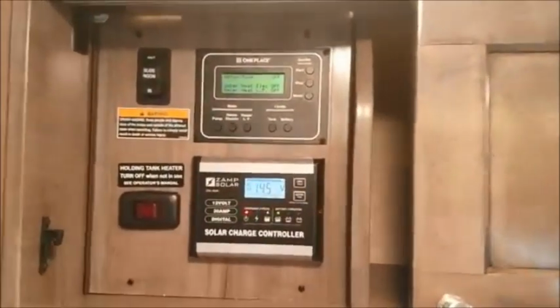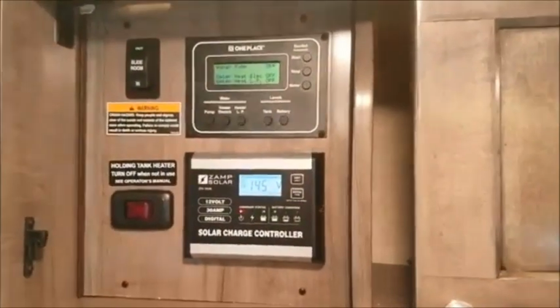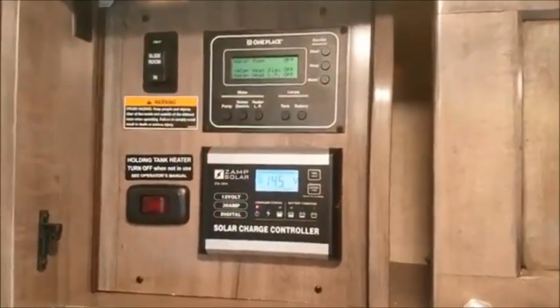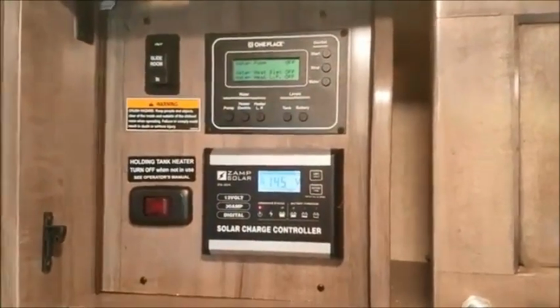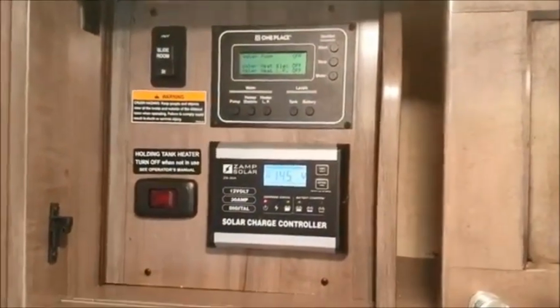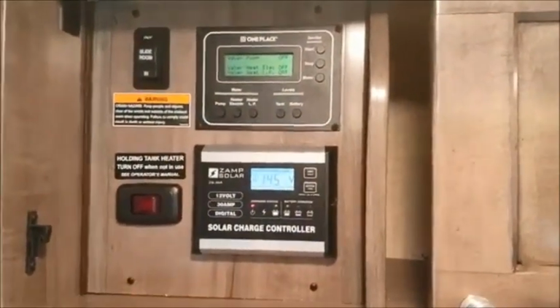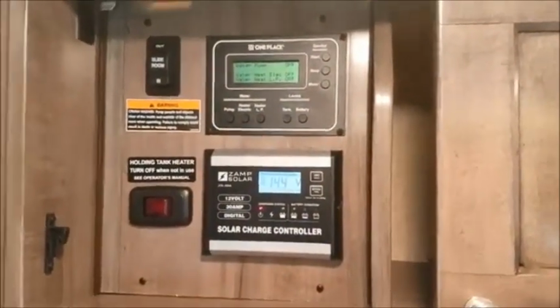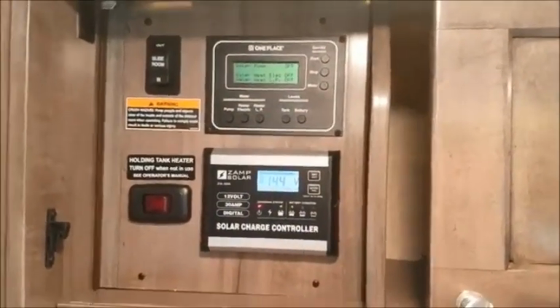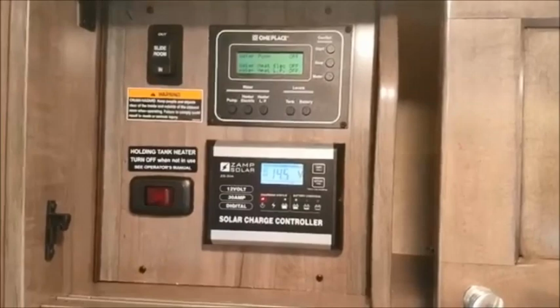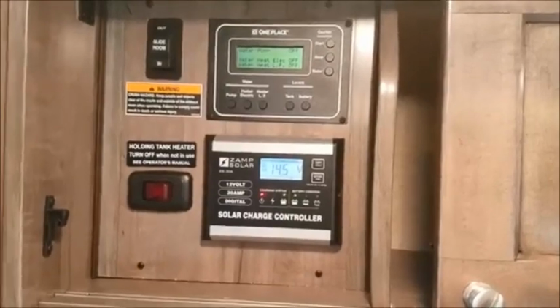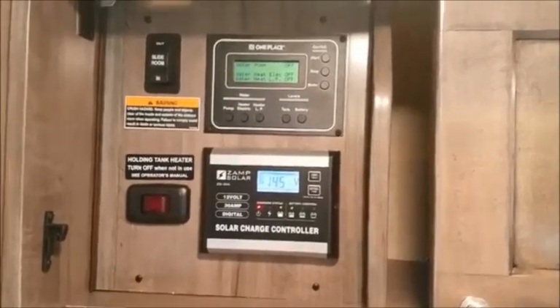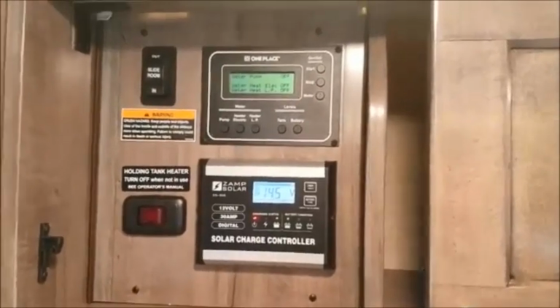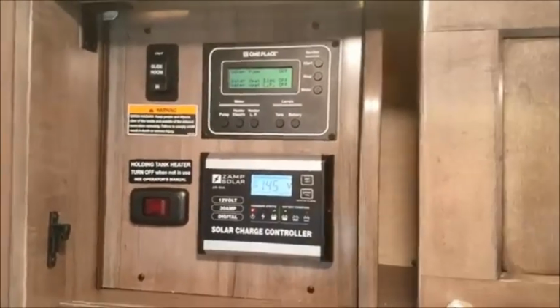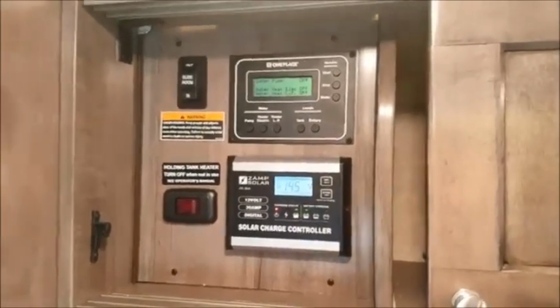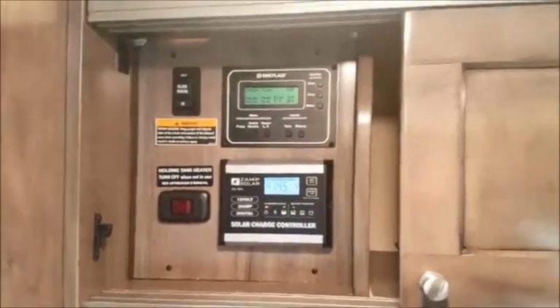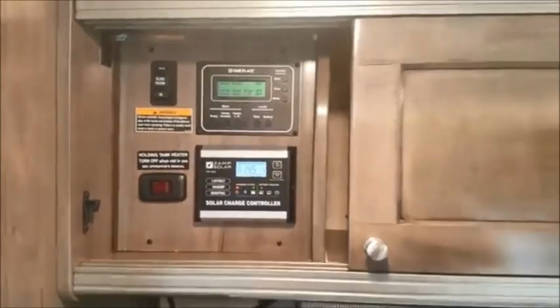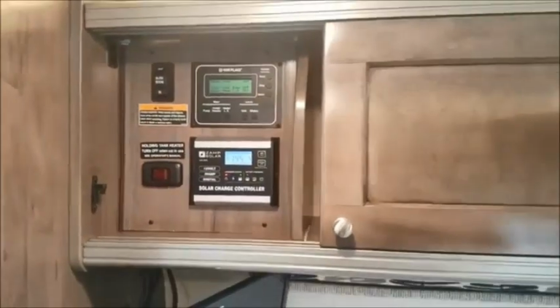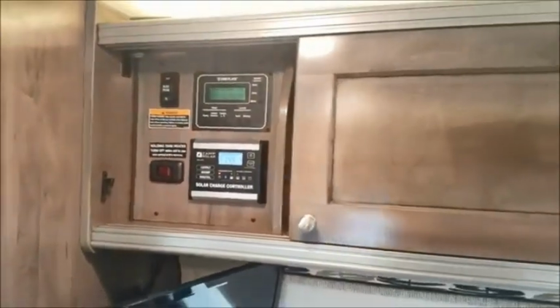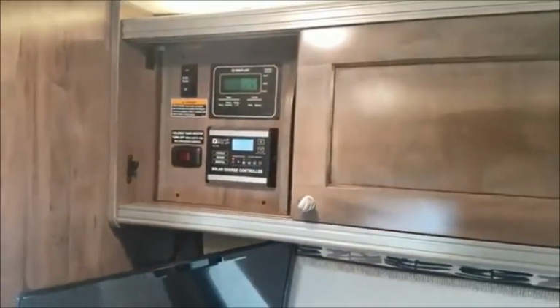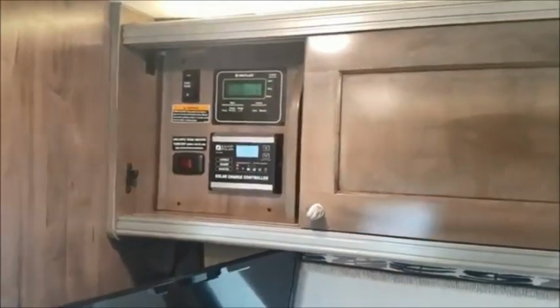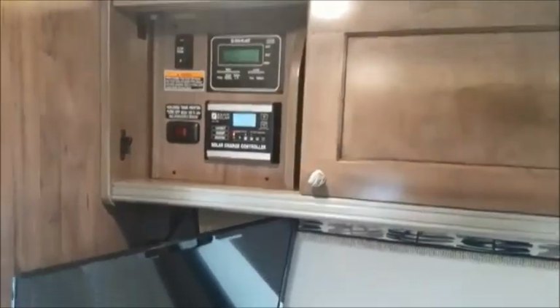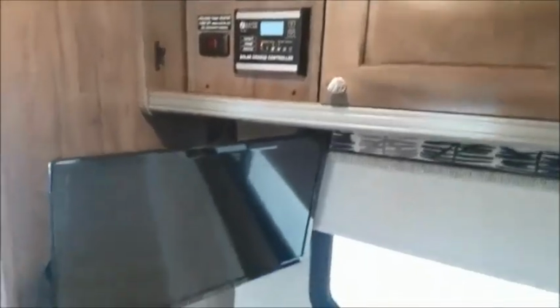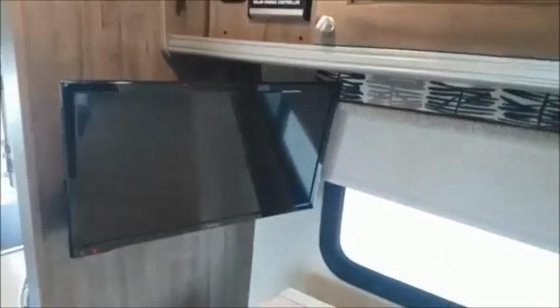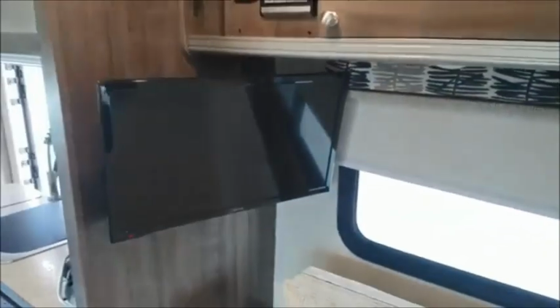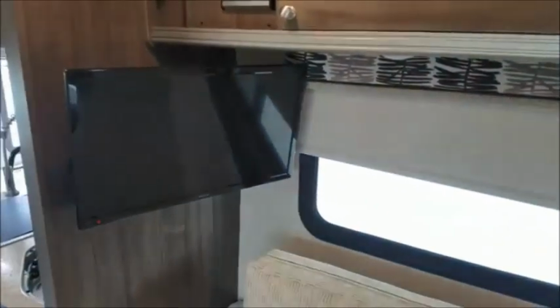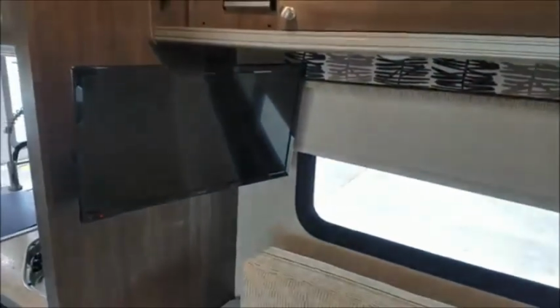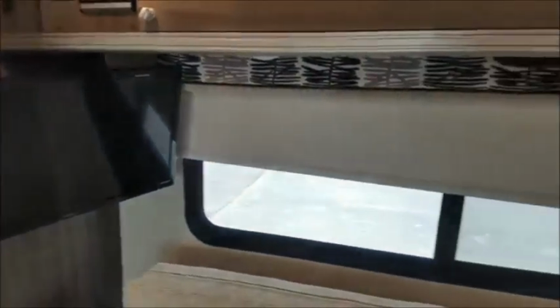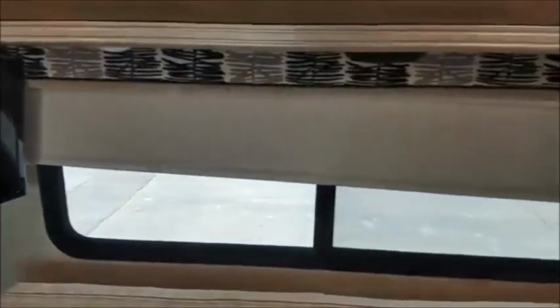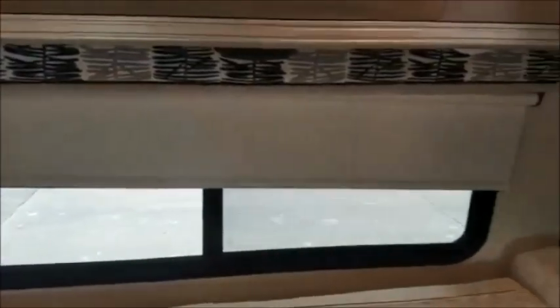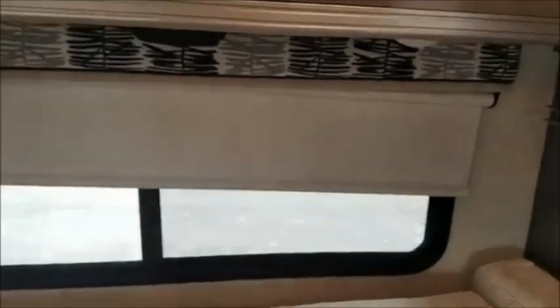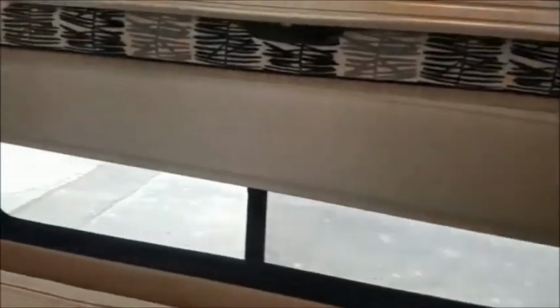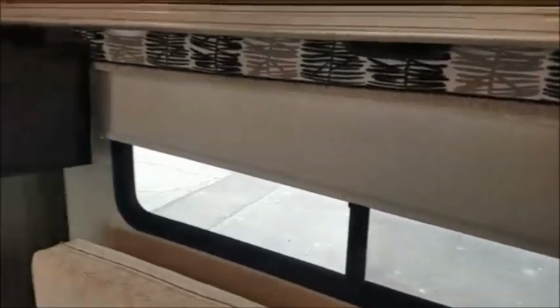You've got a 100 watt solar panel on the roof here, as well as your controls for your slide out and your generator and tank level readings. You have MCD roller shades throughout the coach.